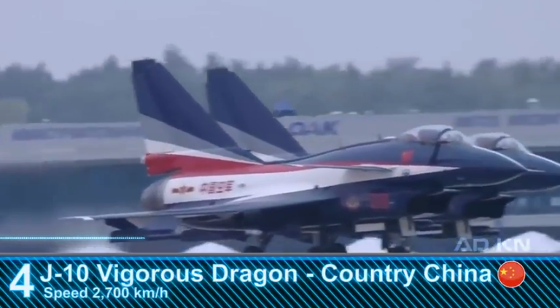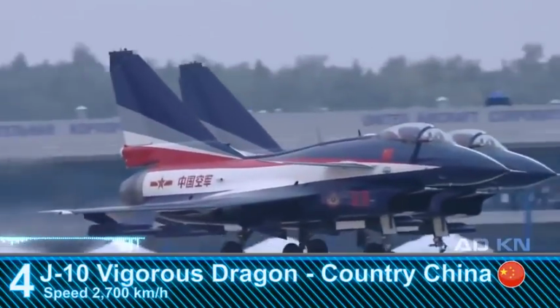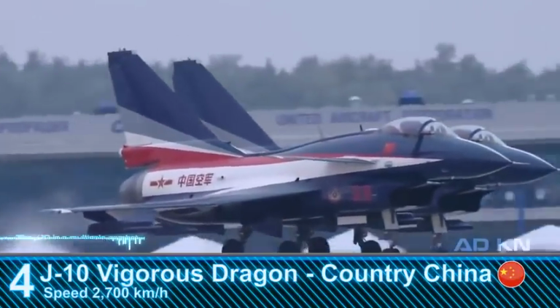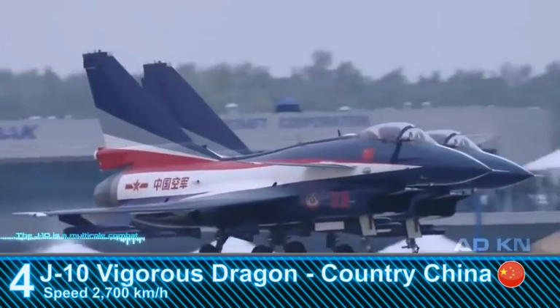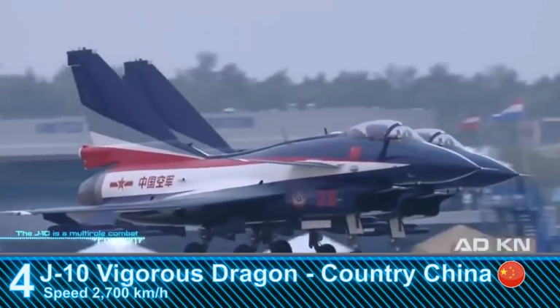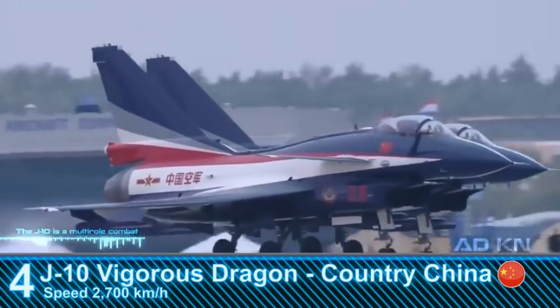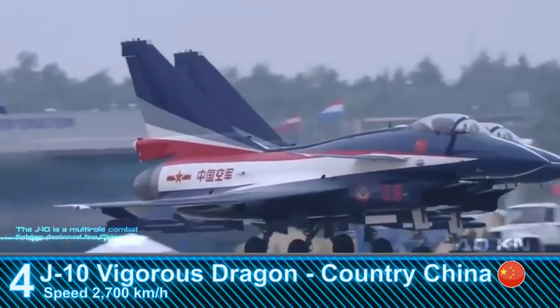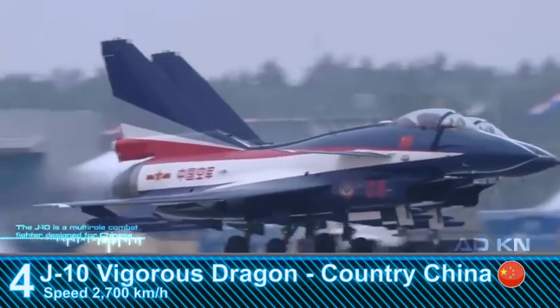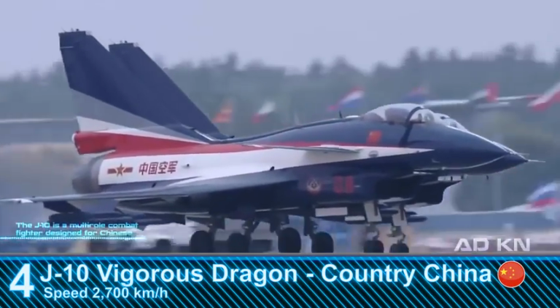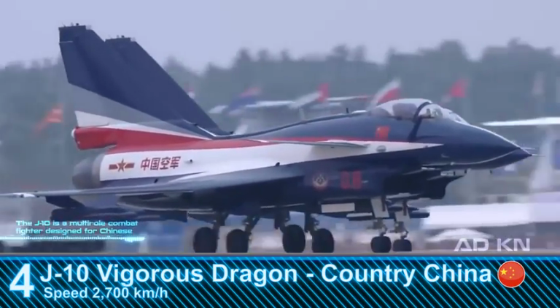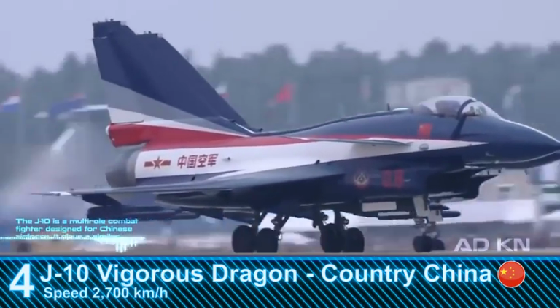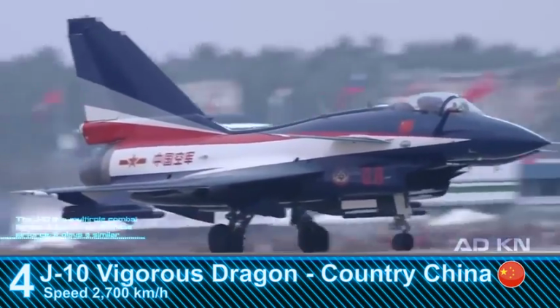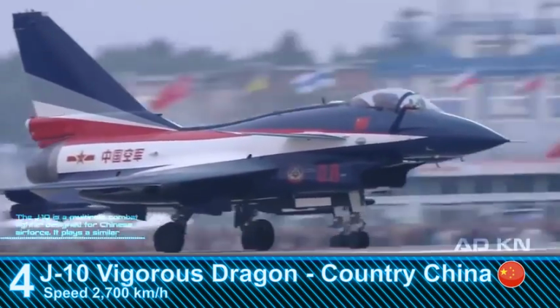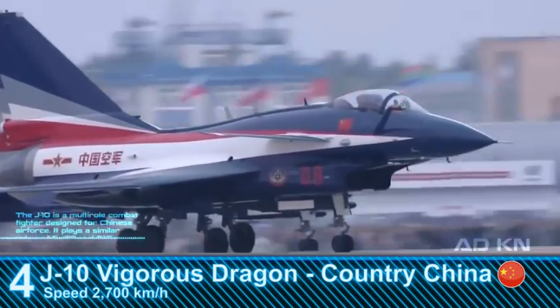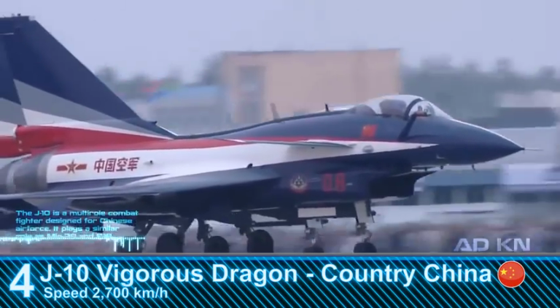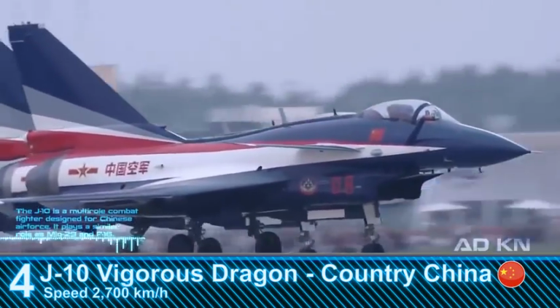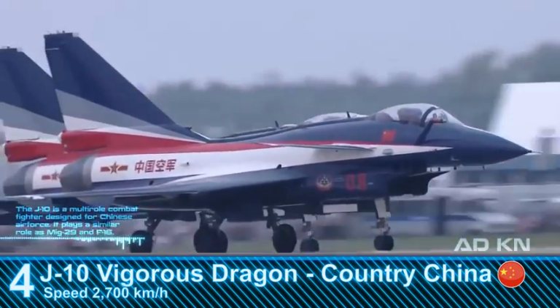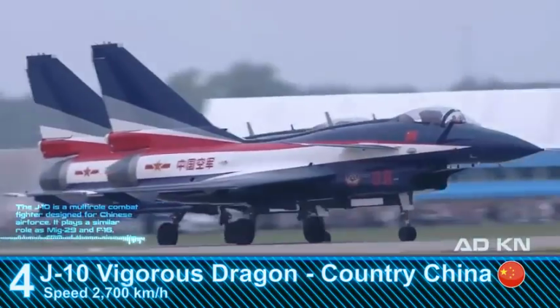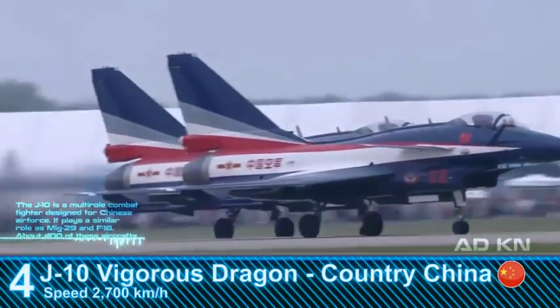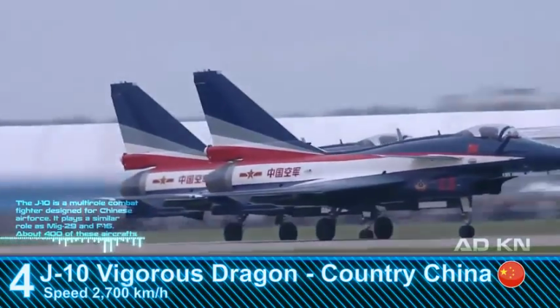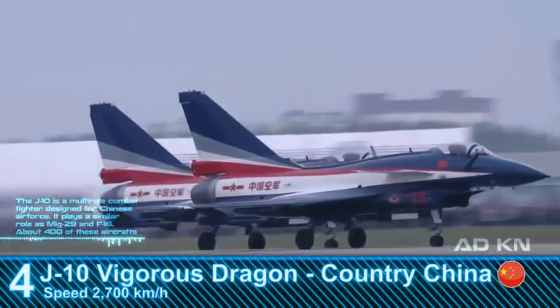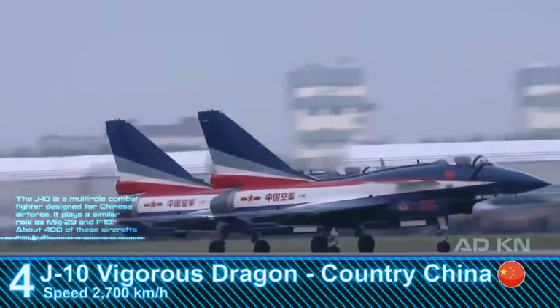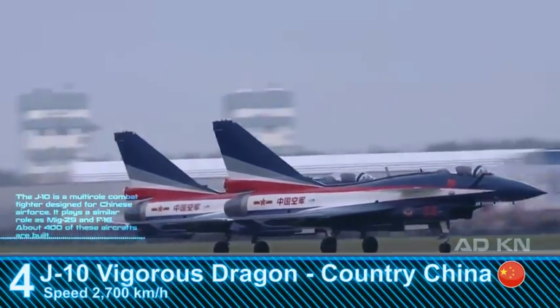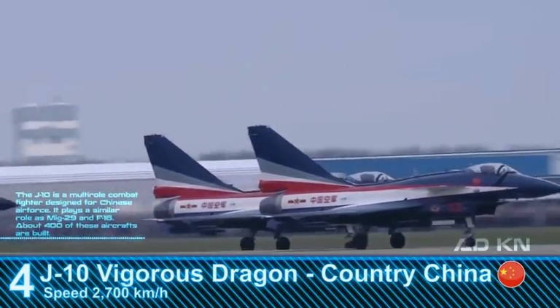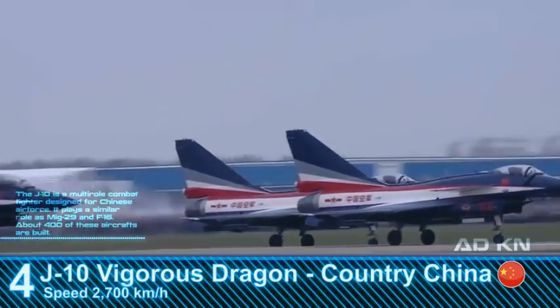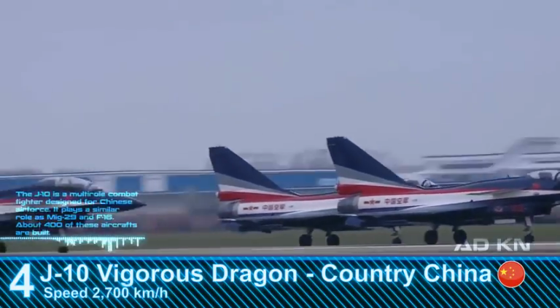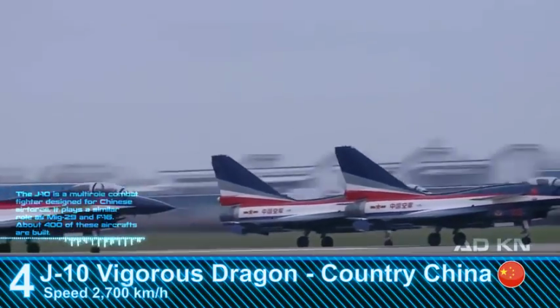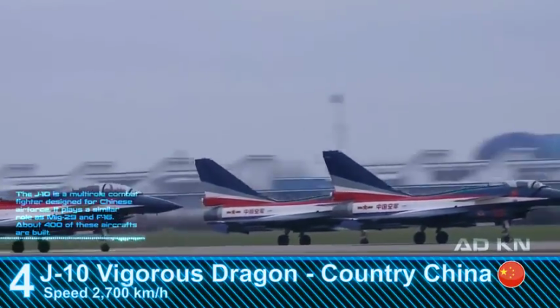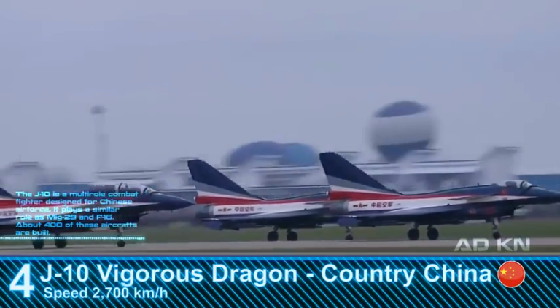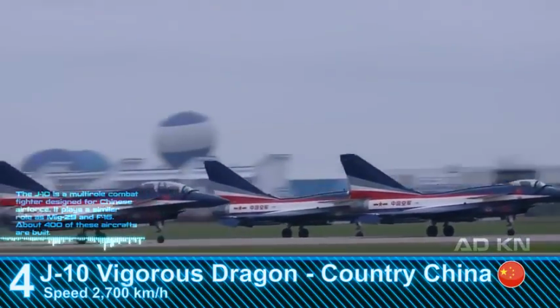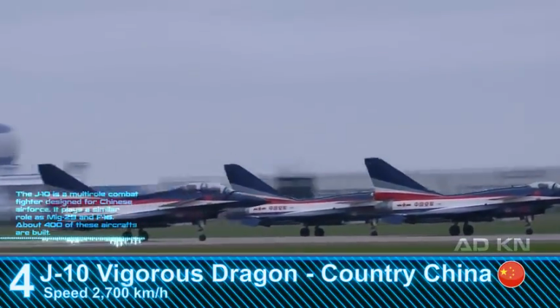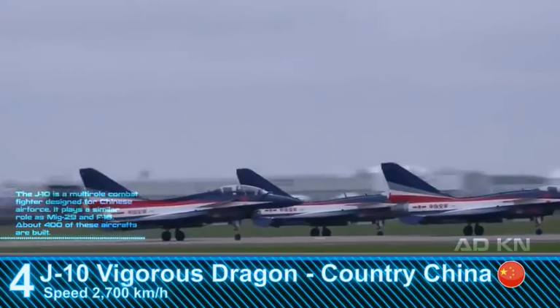The J-10 is a multi-role combat fighter designed for the Chinese Air Force. It plays a similar role to the MiG-29 and F-16, and about 400 of these aircraft have been built.